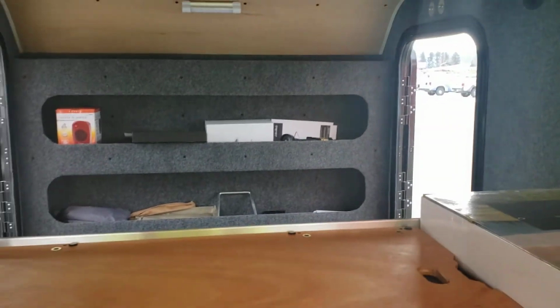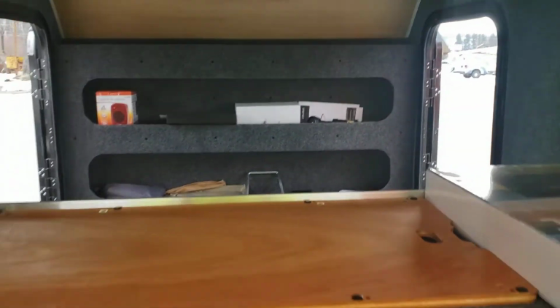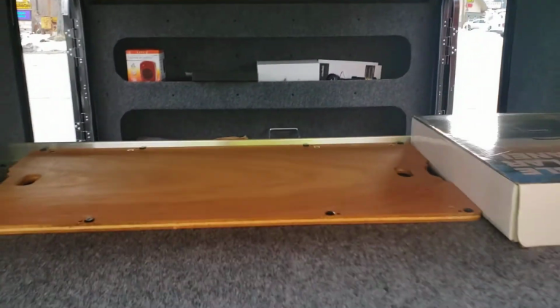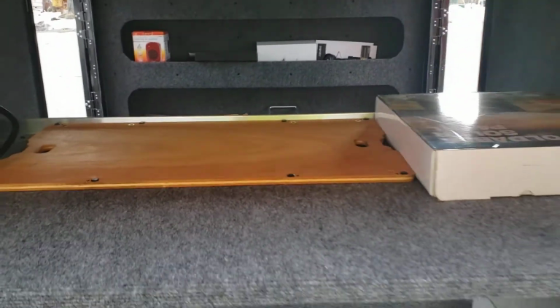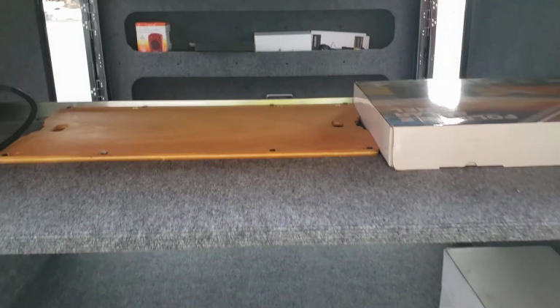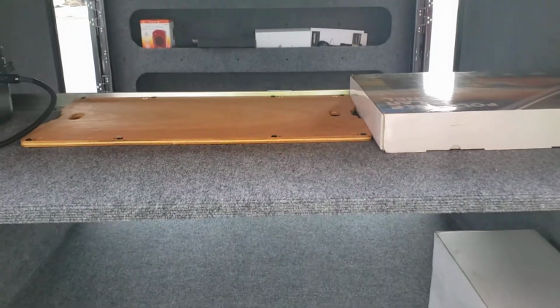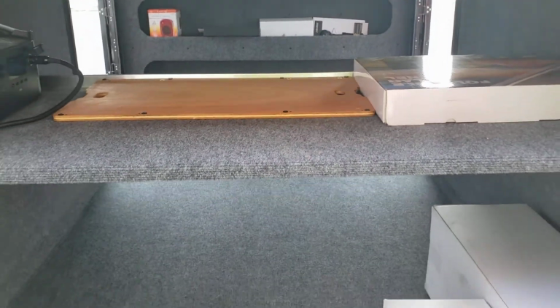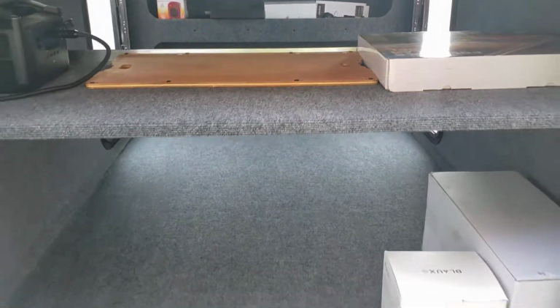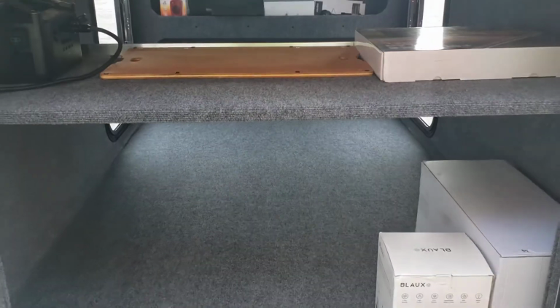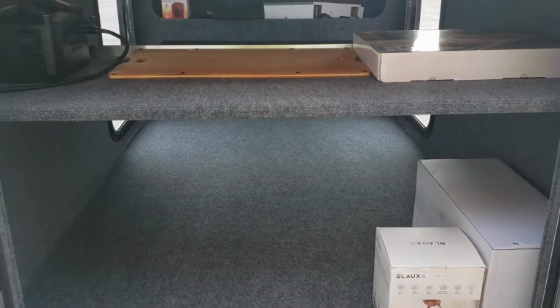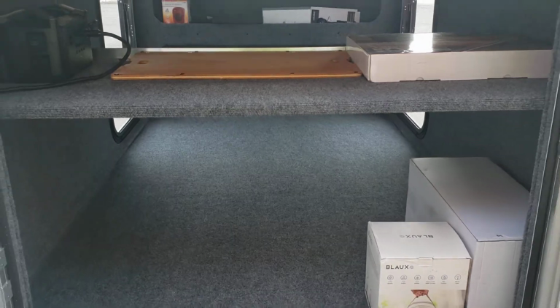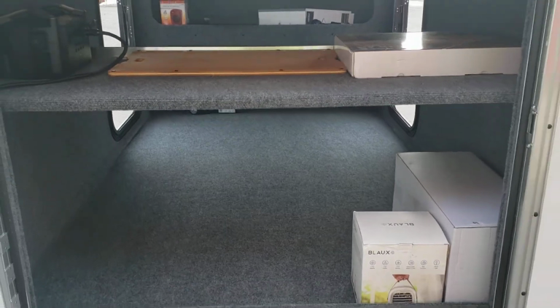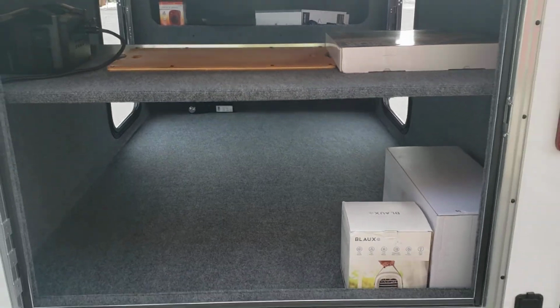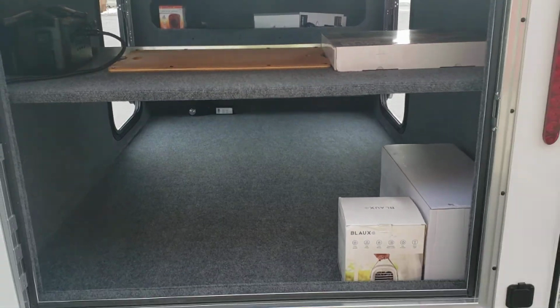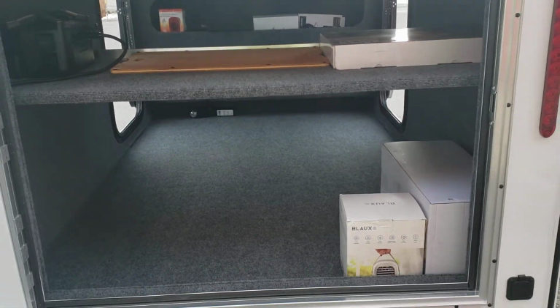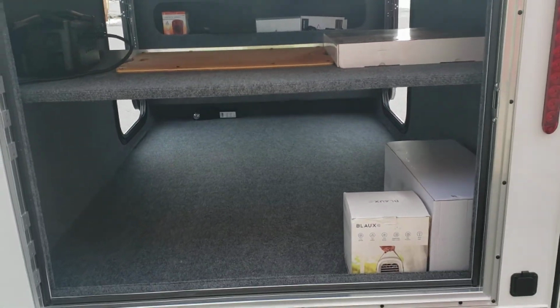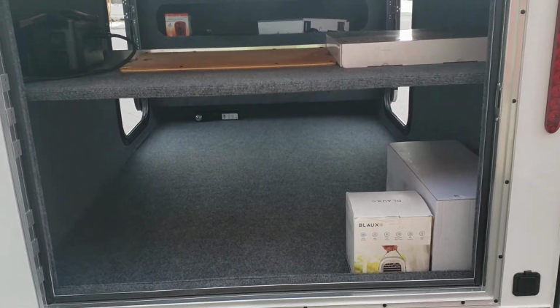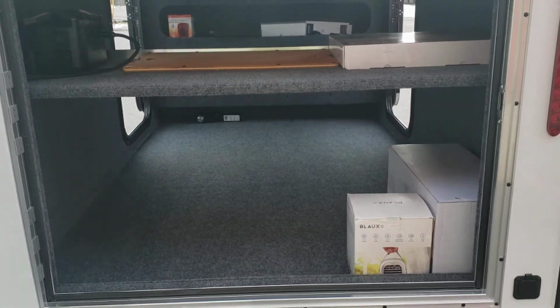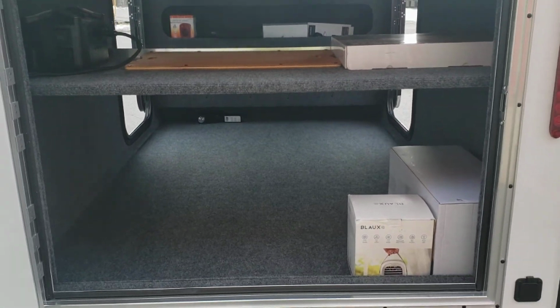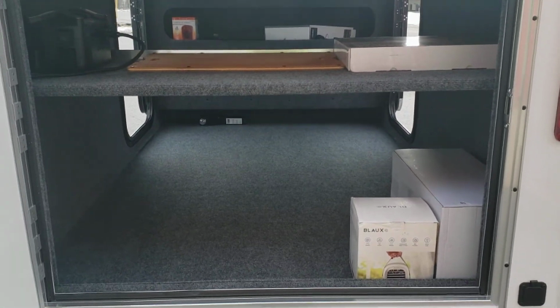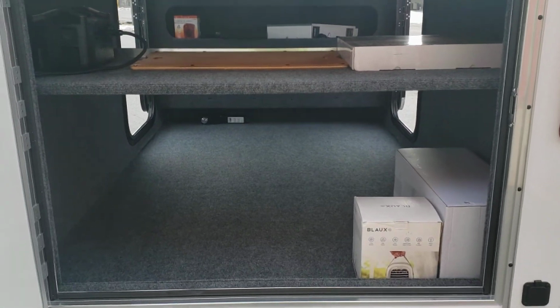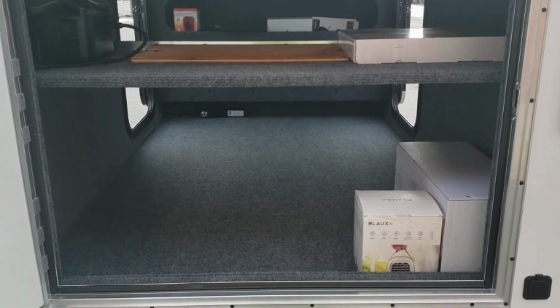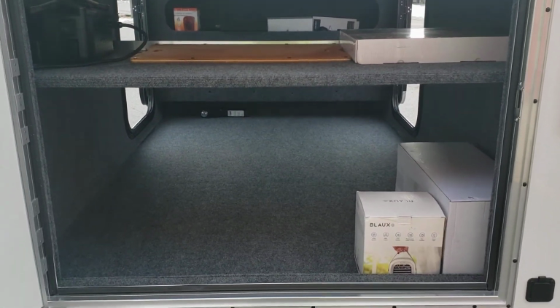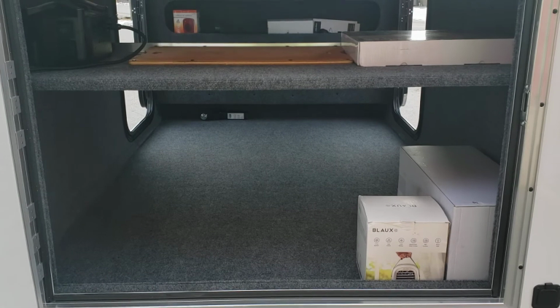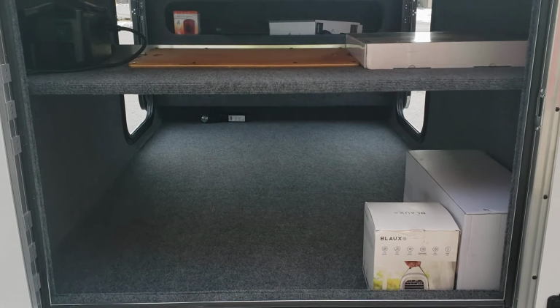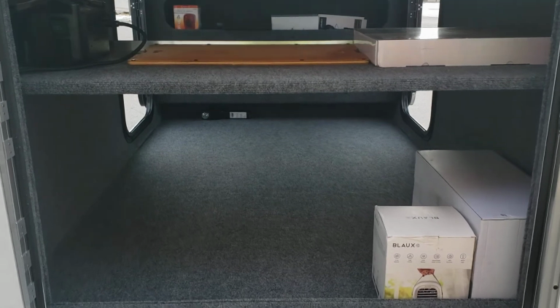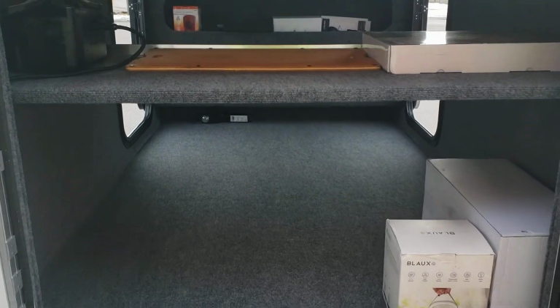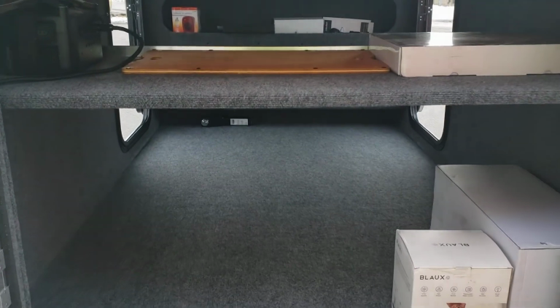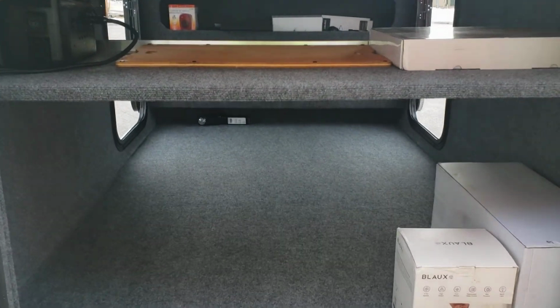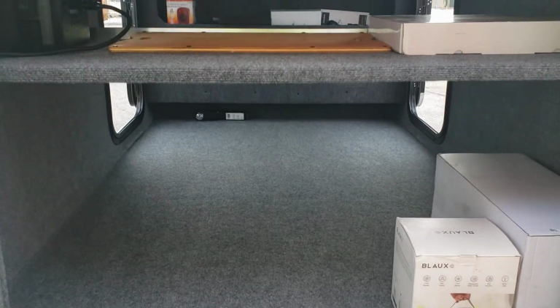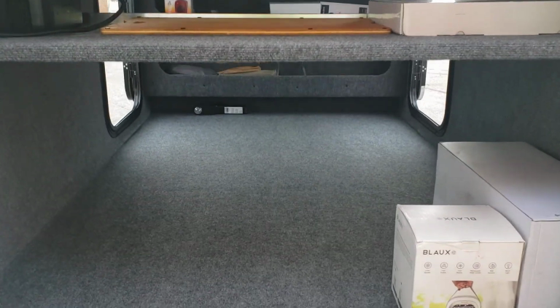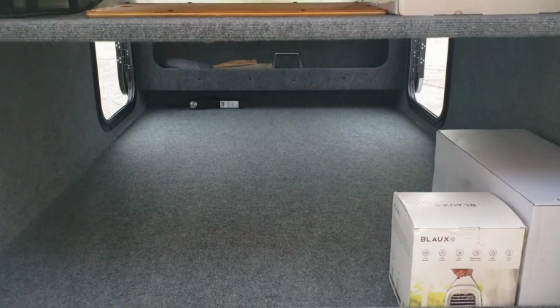We have the bunk in the back here. We also do sell a queen size mattress that fits in here perfectly — a tri-fold.